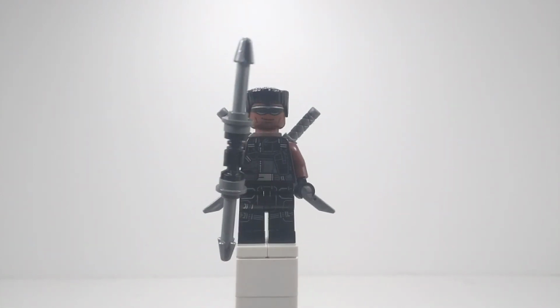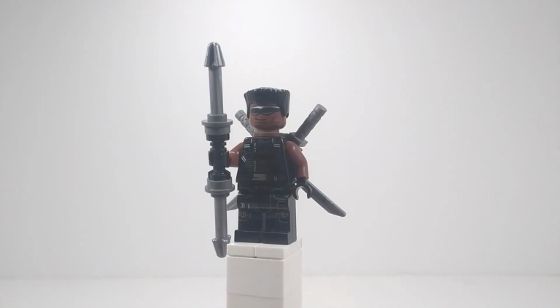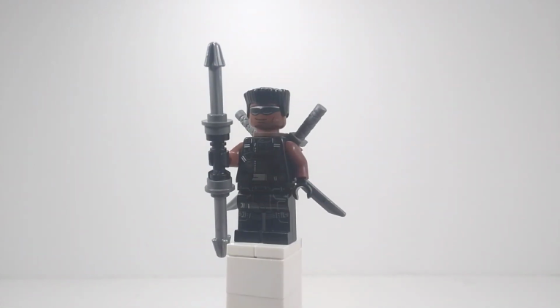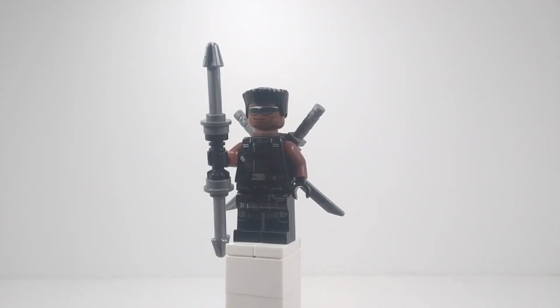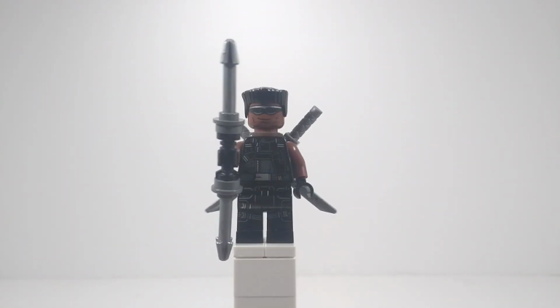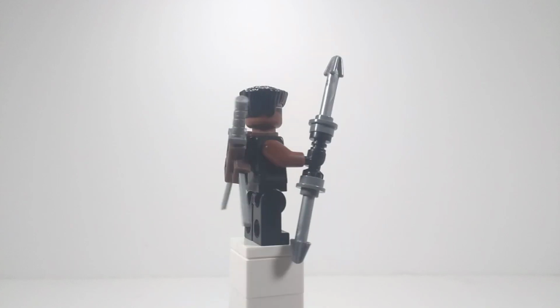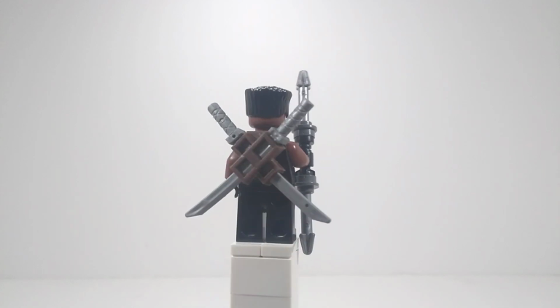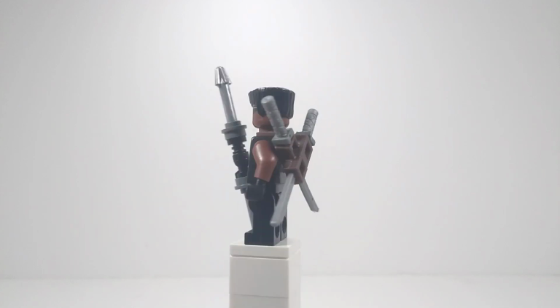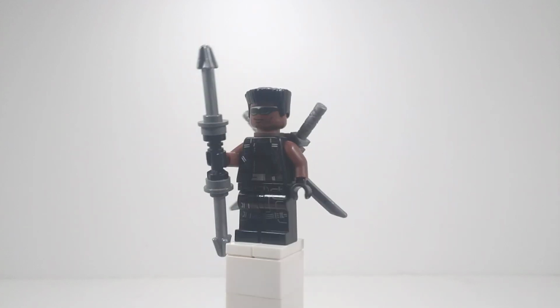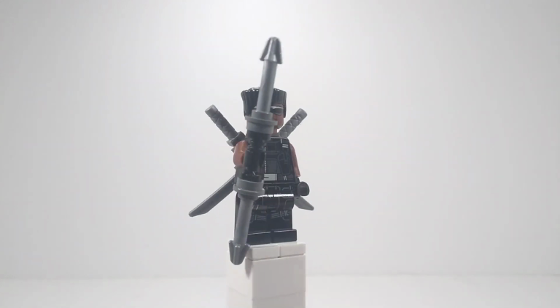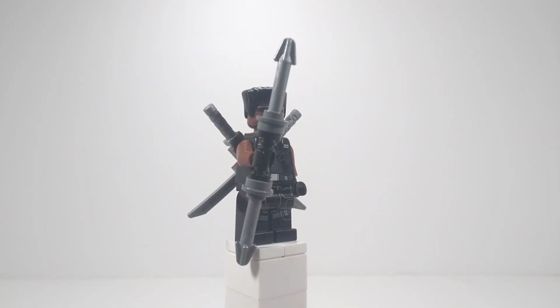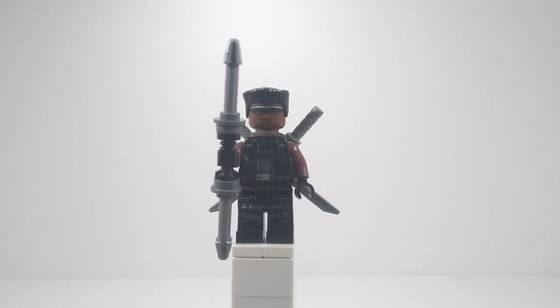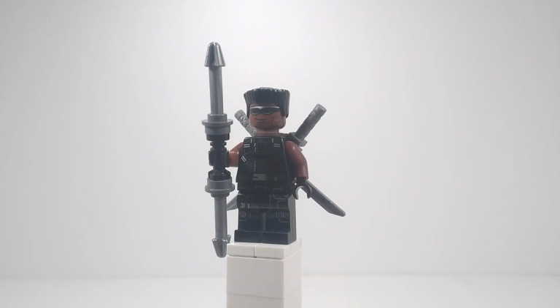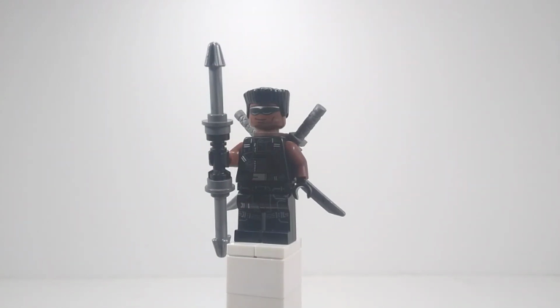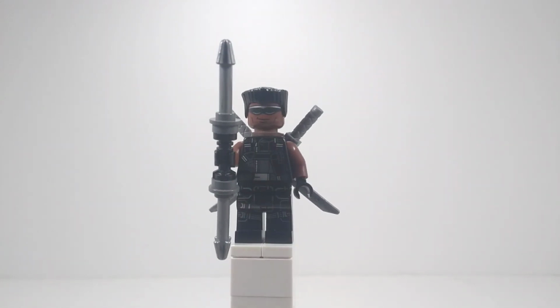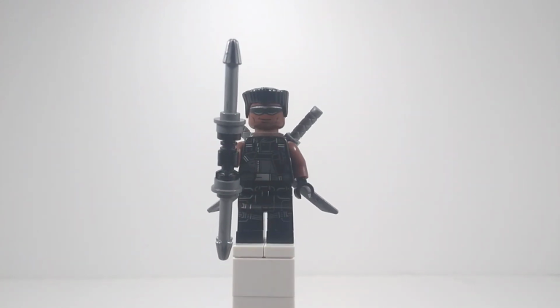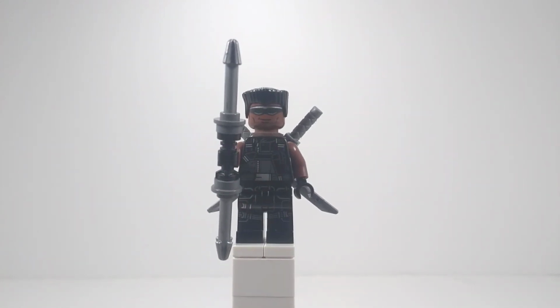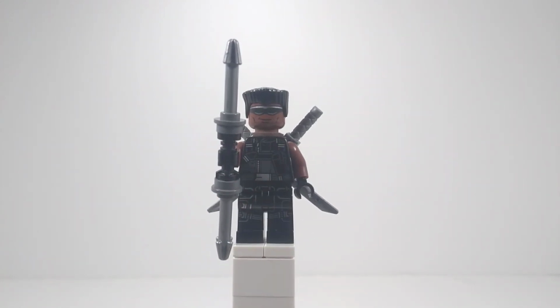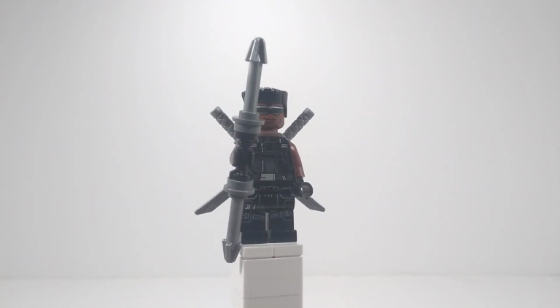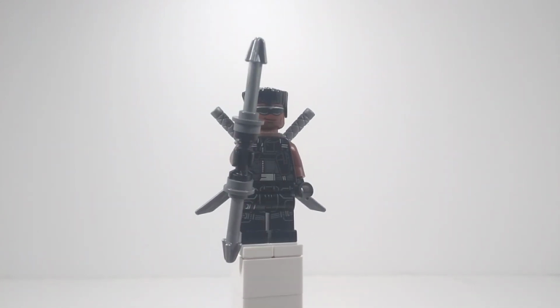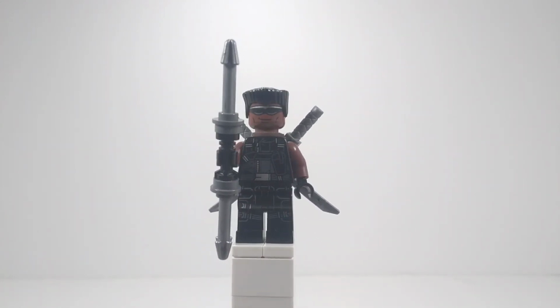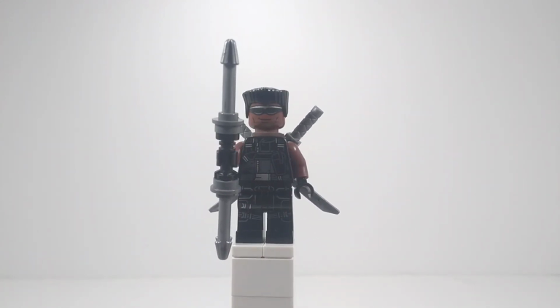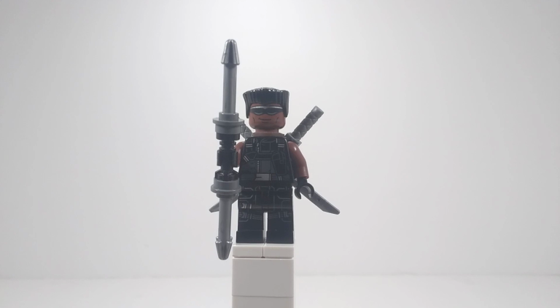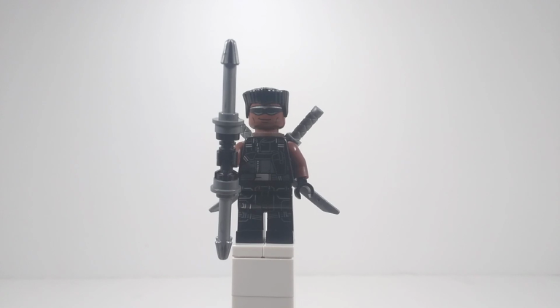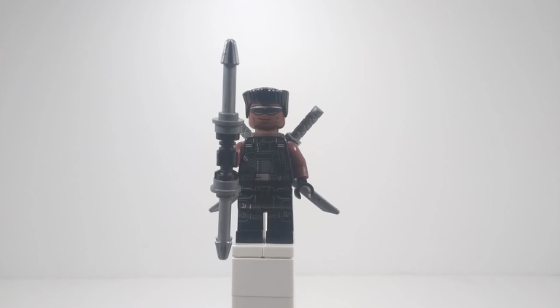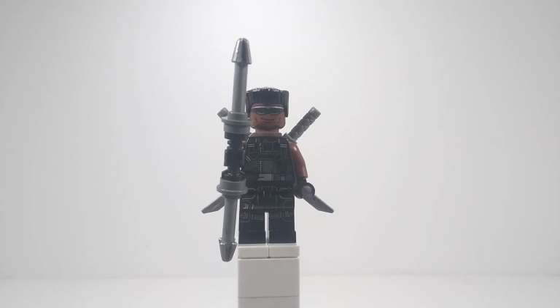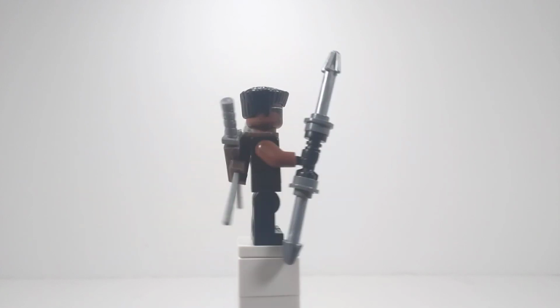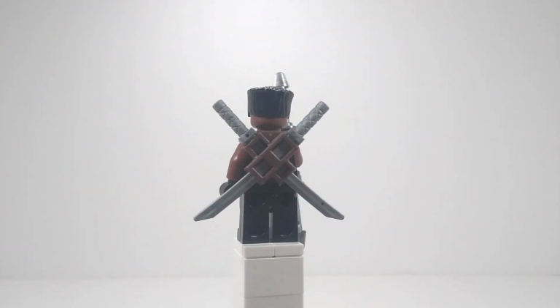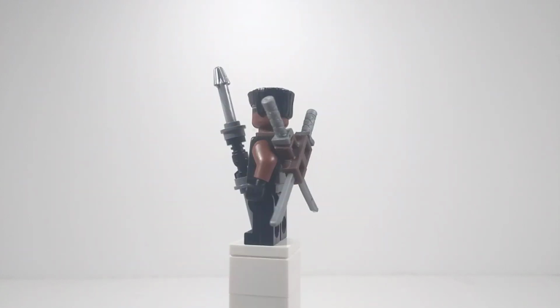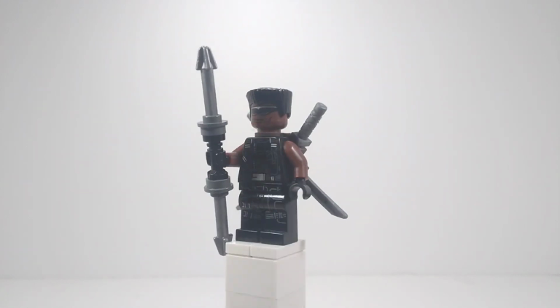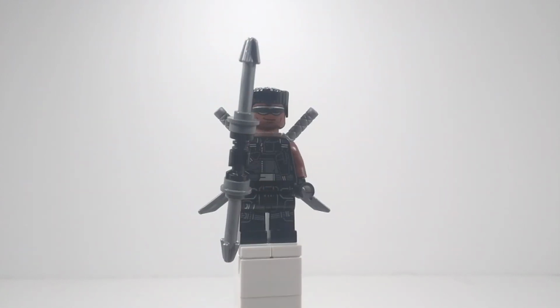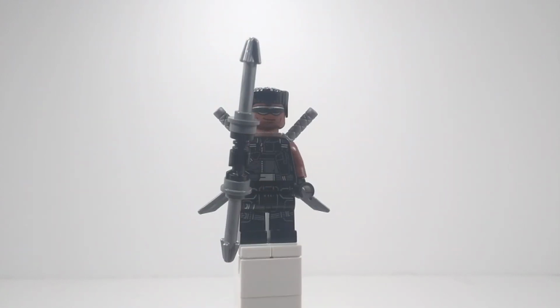The black flat top hair I just ordered off Bricklink. I don't know what specific figures you can get it from — well, obviously there are some, but I don't know what they are, so I just ordered it off Bricklink.